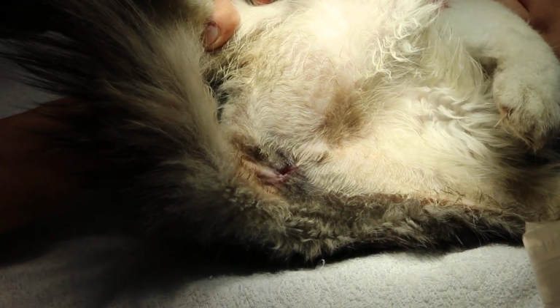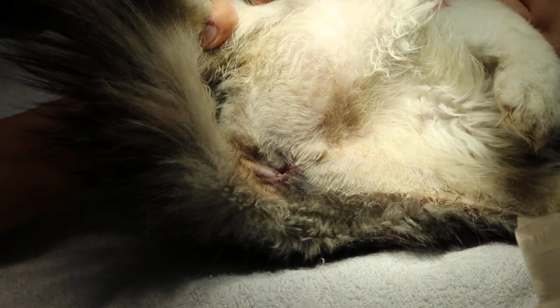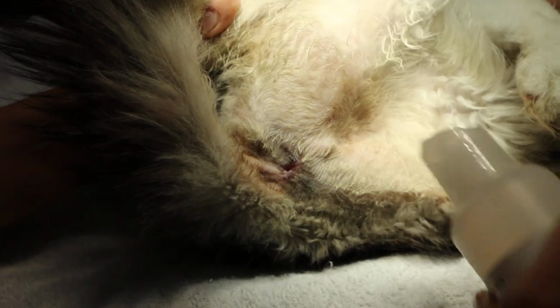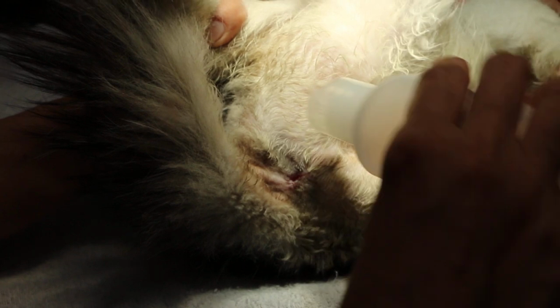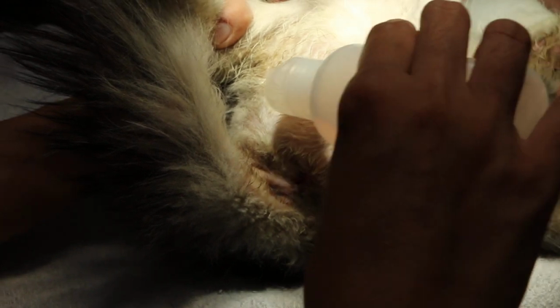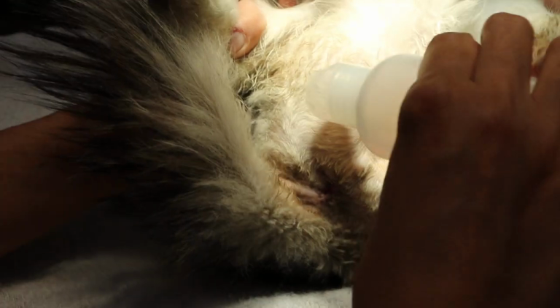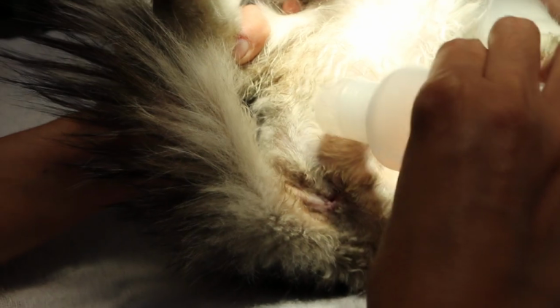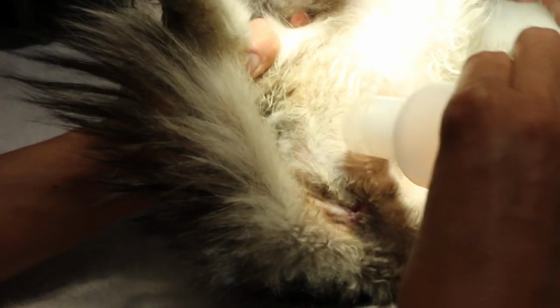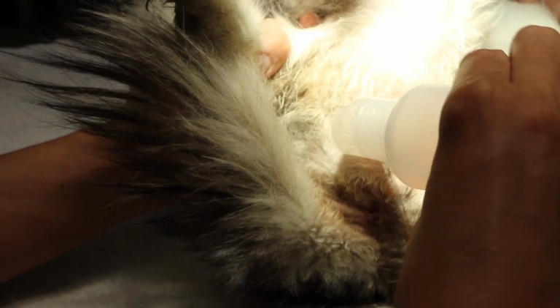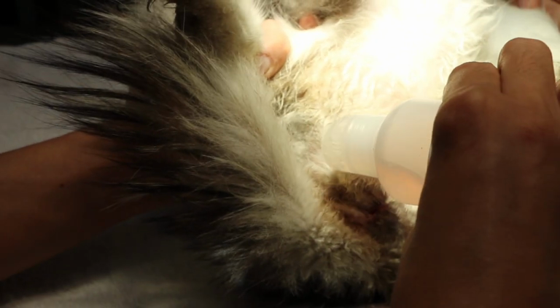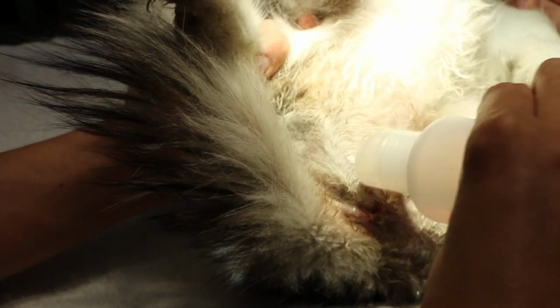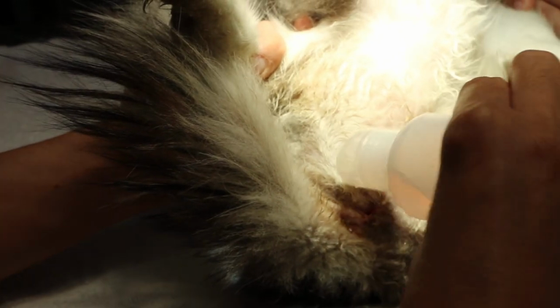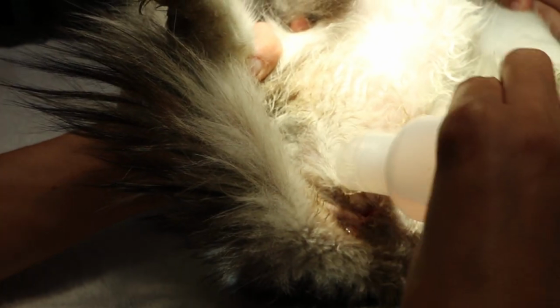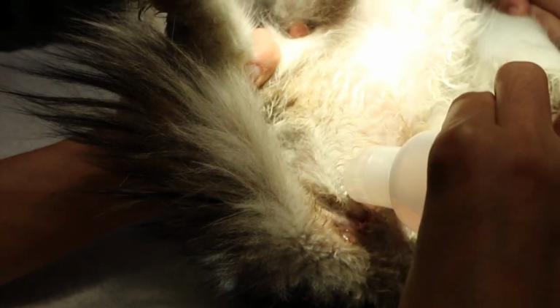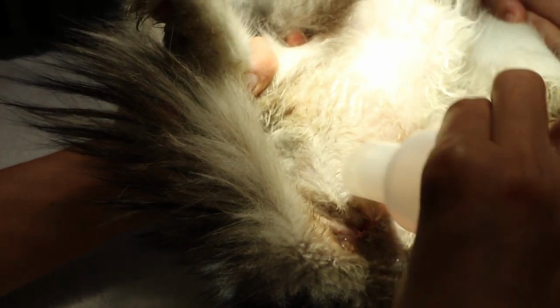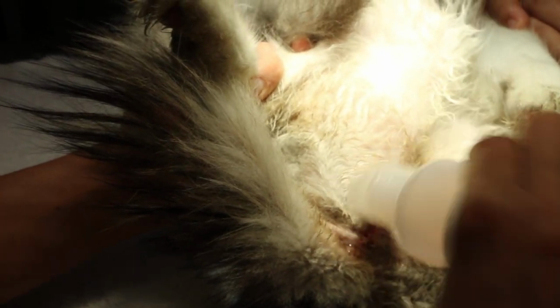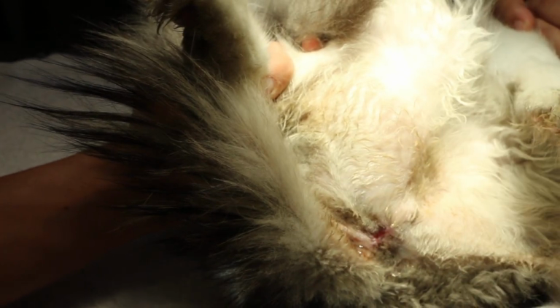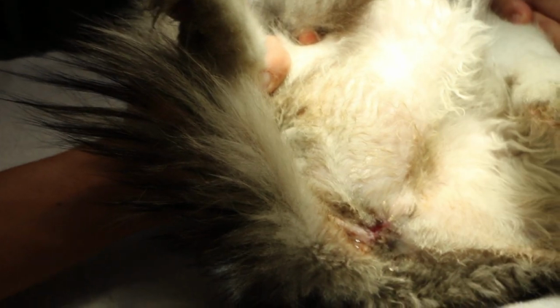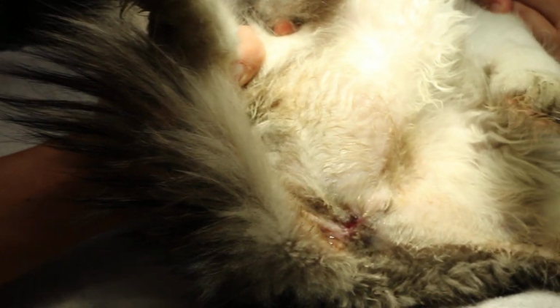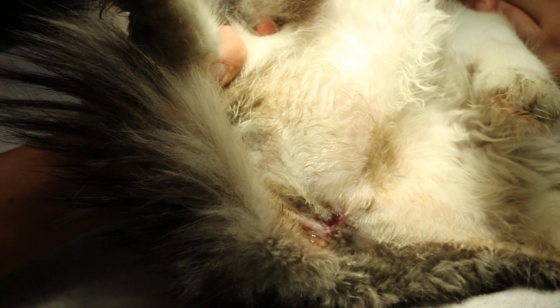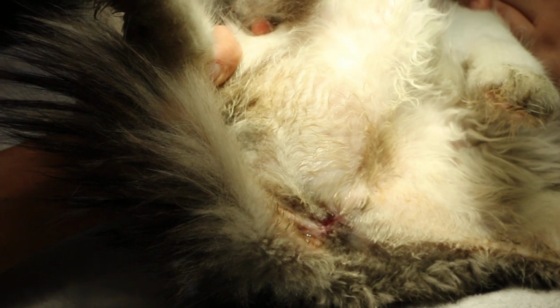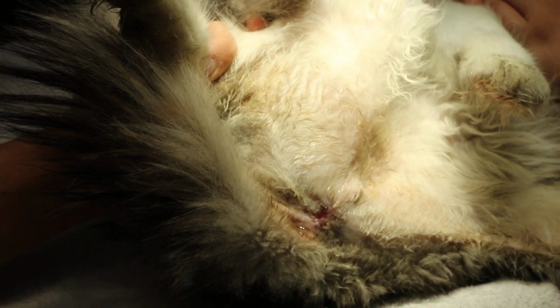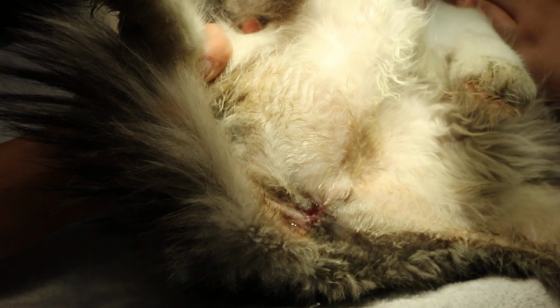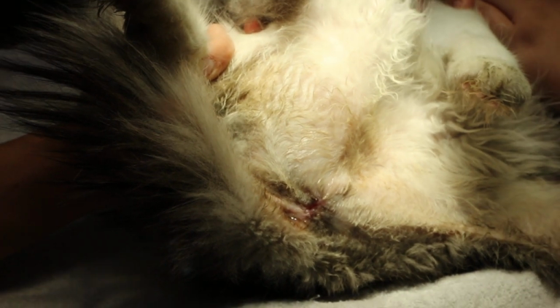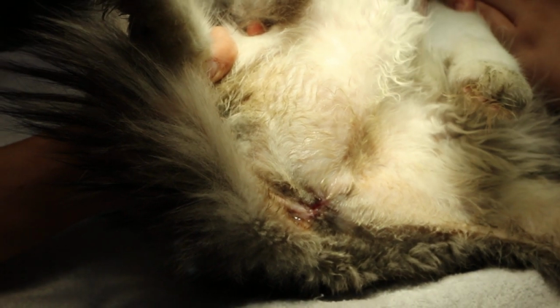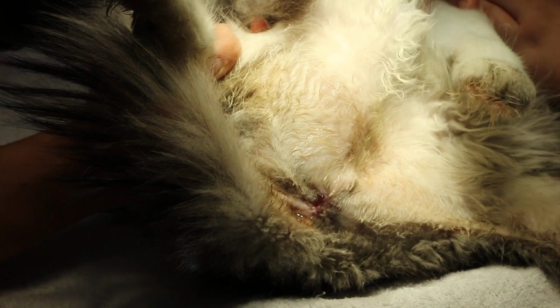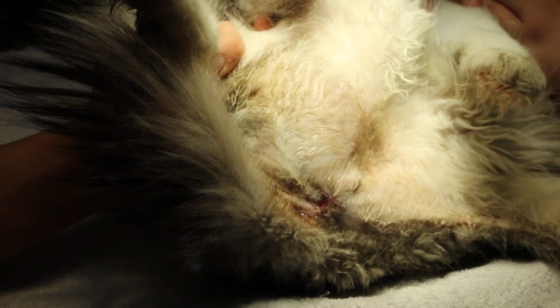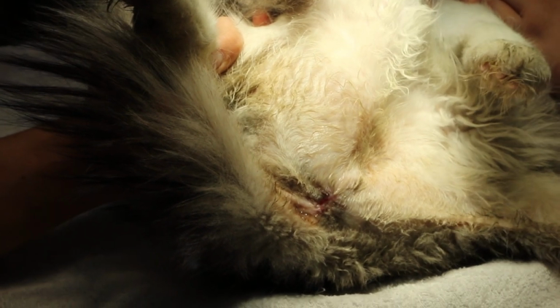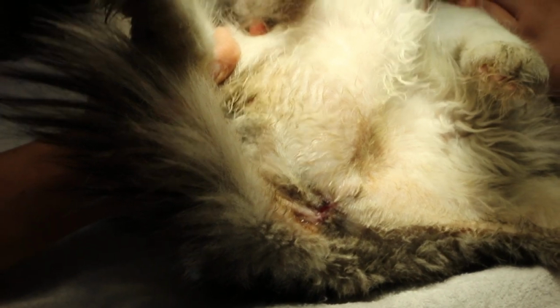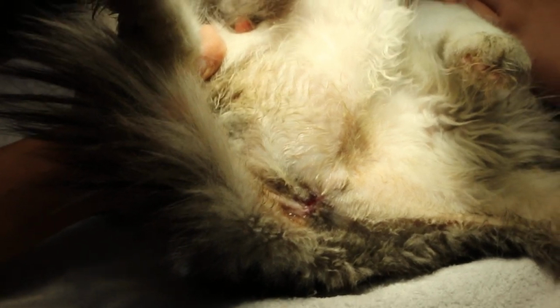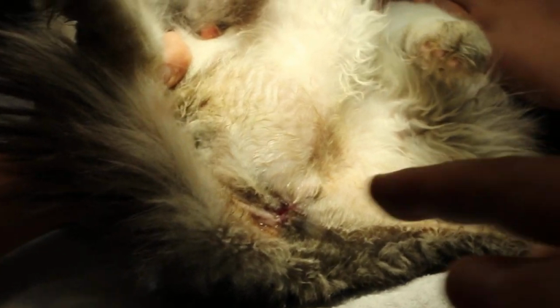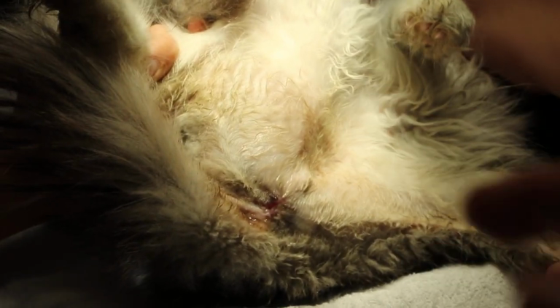It's been 15 days after surgery. Now we'll show how to clean the wound. The wound is almost 90% clean already and it won't close.